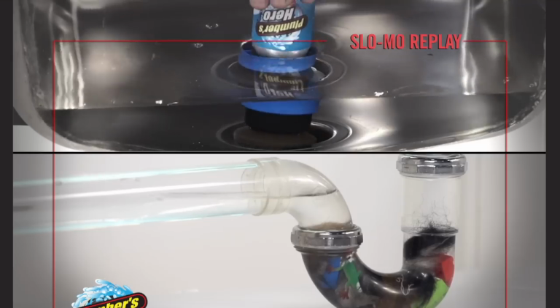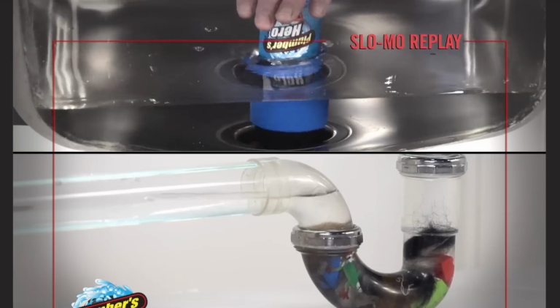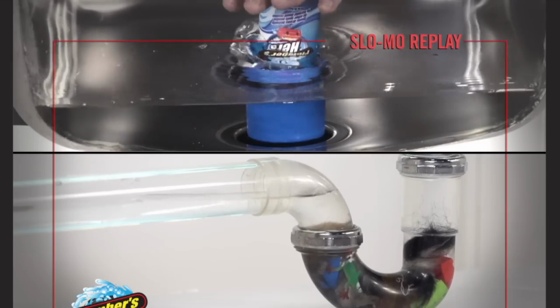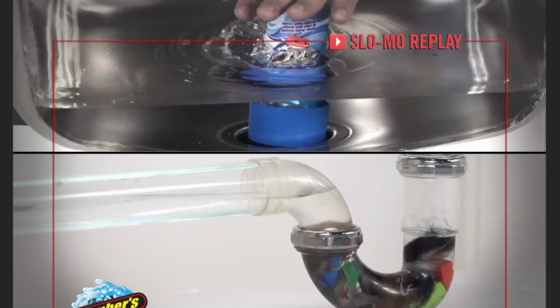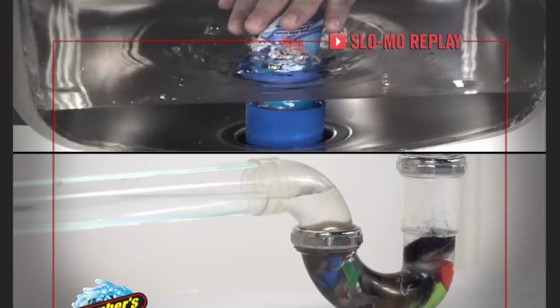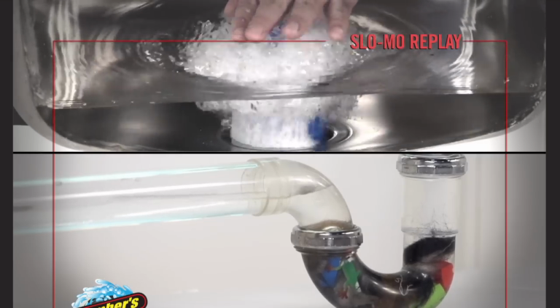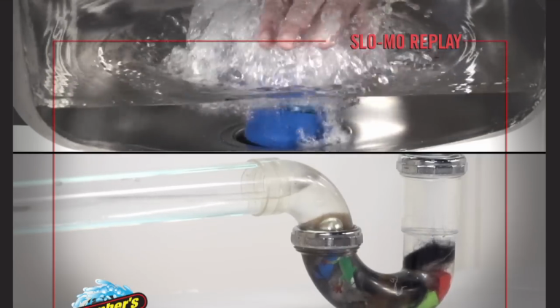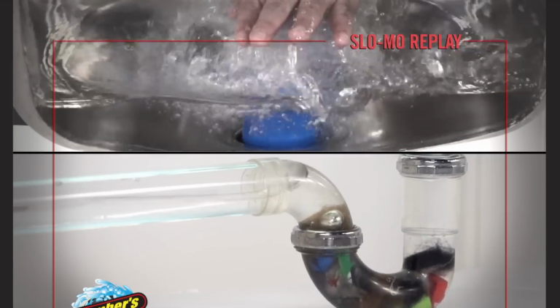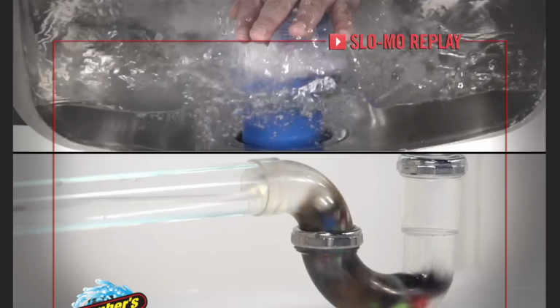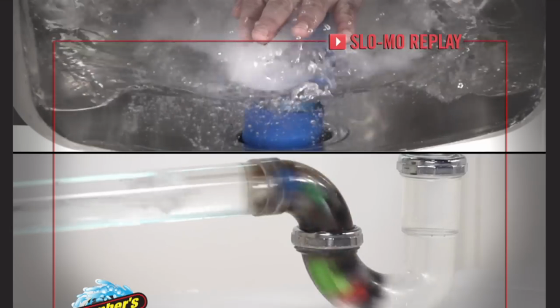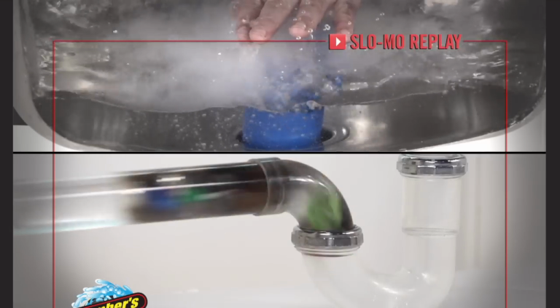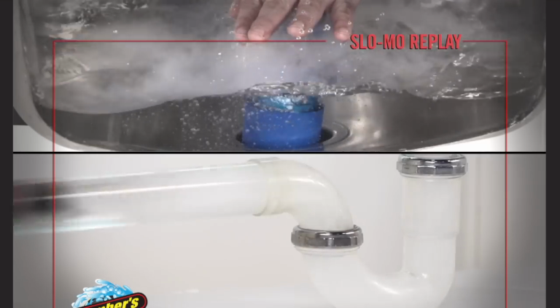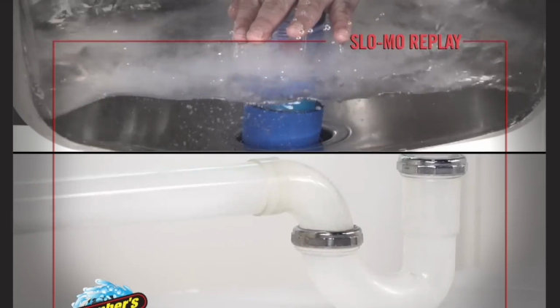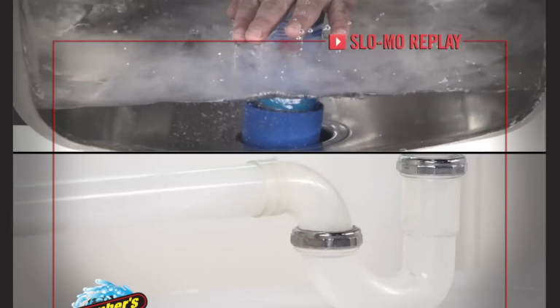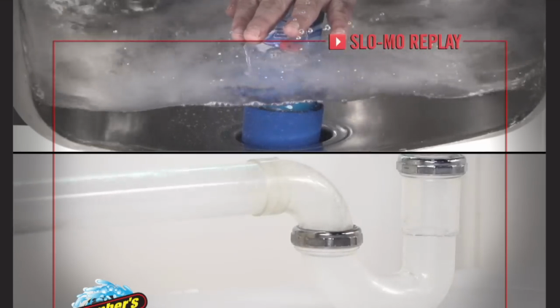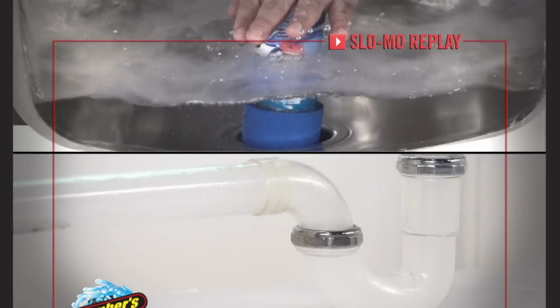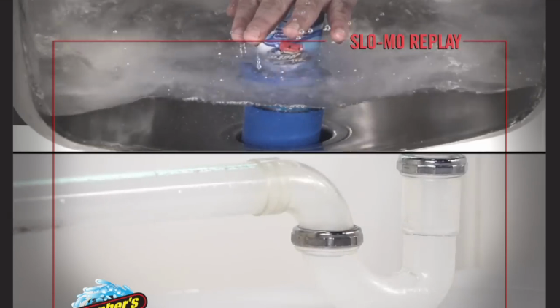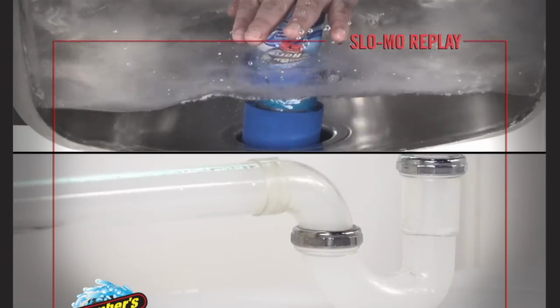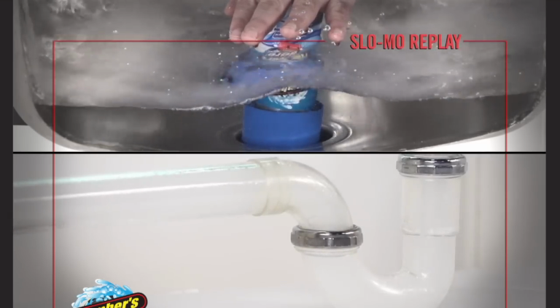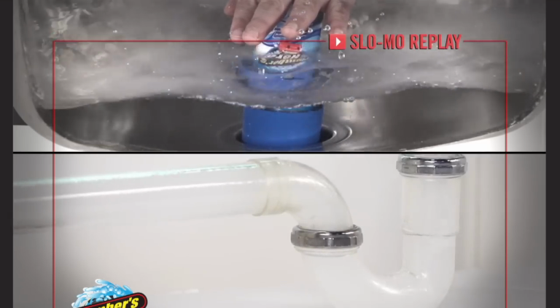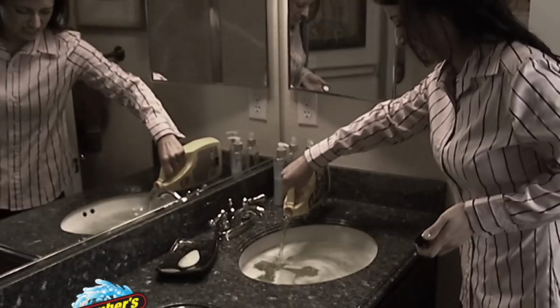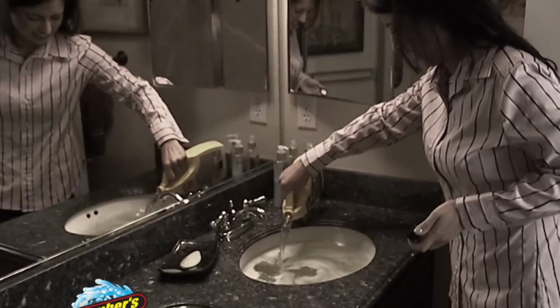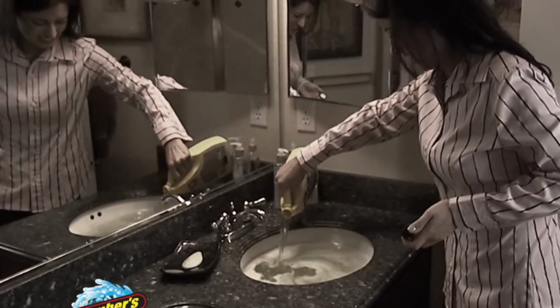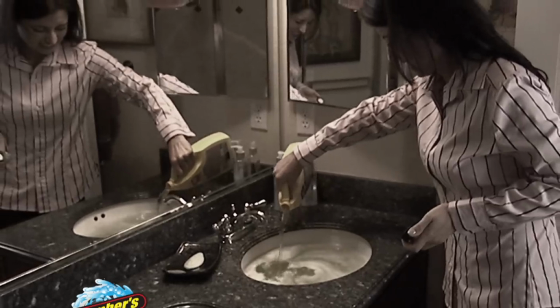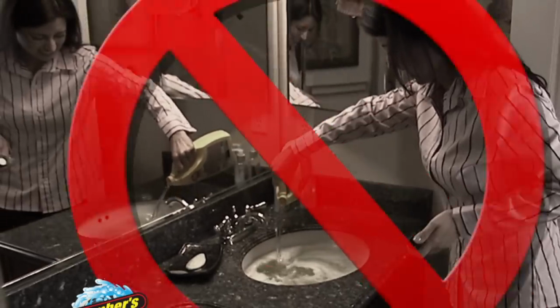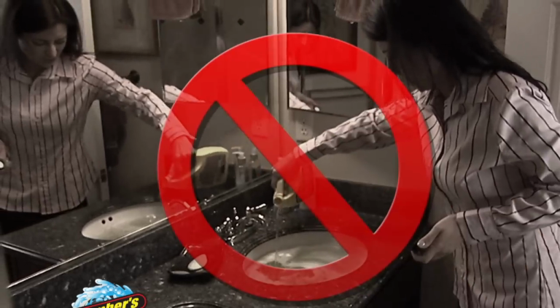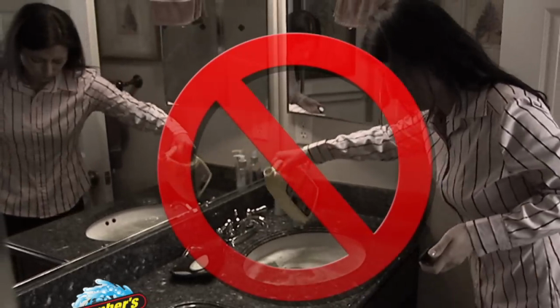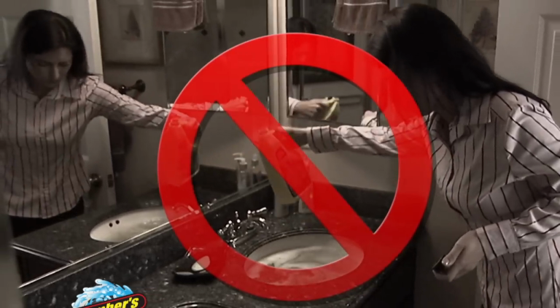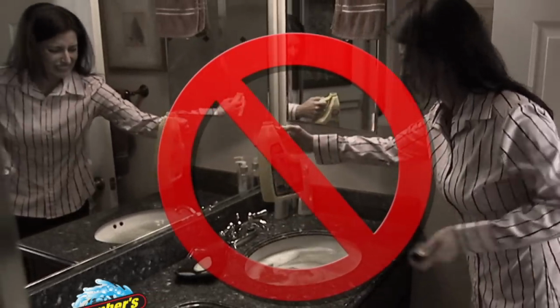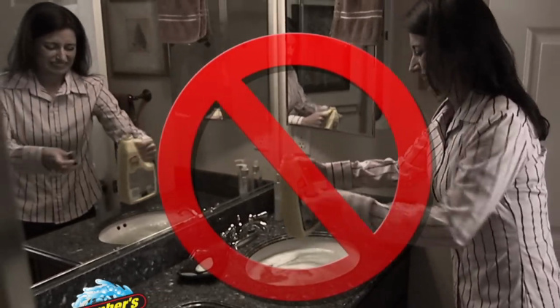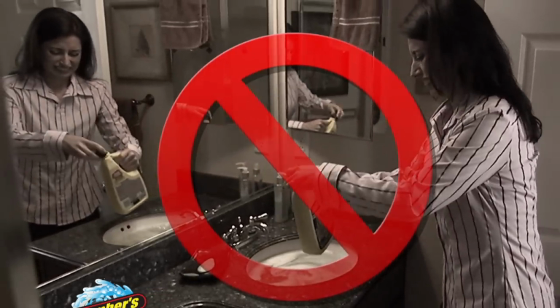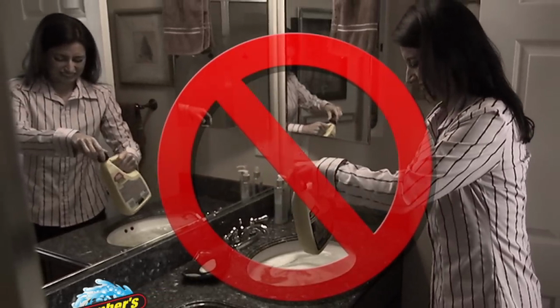Plumber's Hero uses a unique formula that, when combined with water, uses that water as force to jet propel it through virtually any clog. It's safe for your pipes, unlike those harmful chemicals that even make you wait up to eight hours.